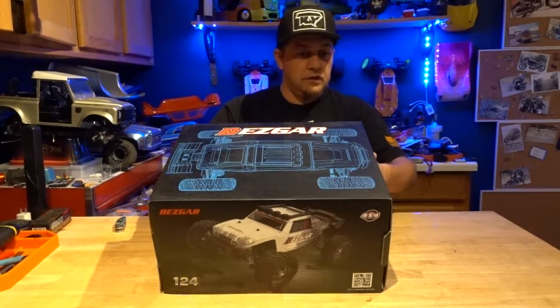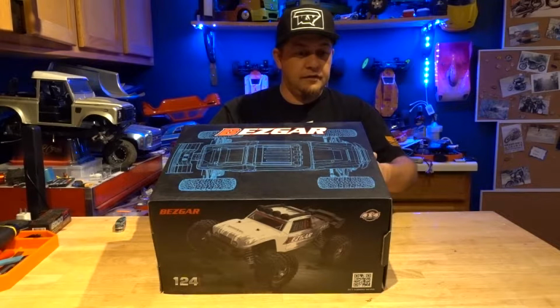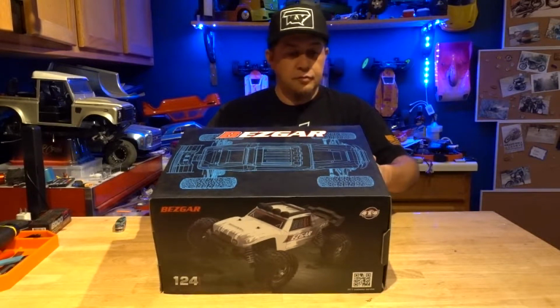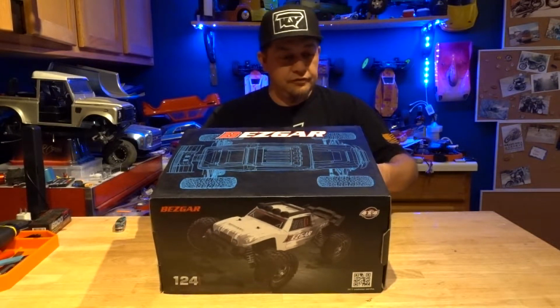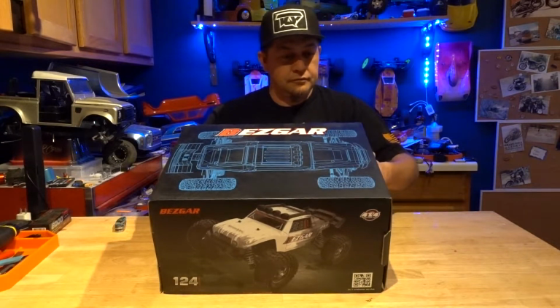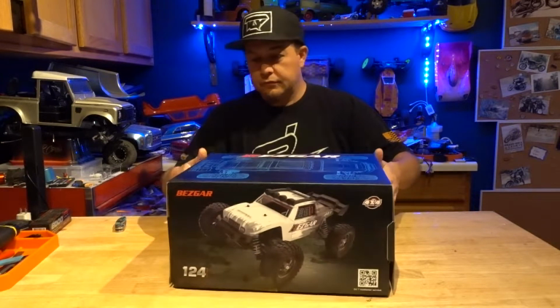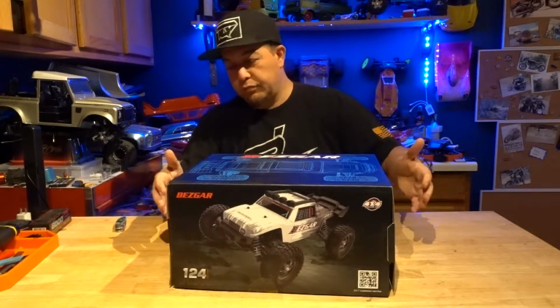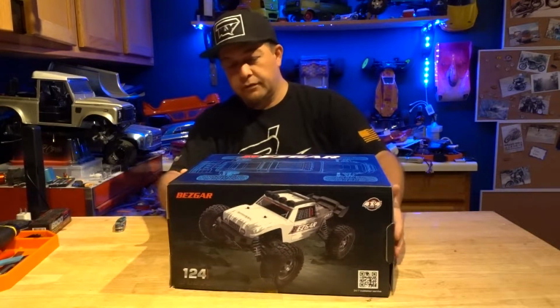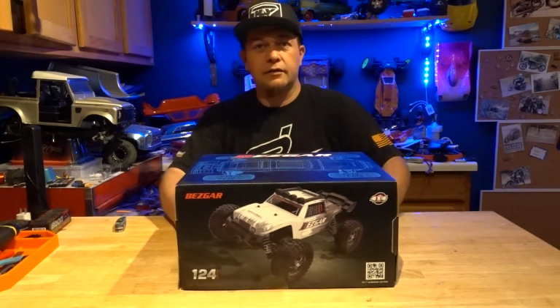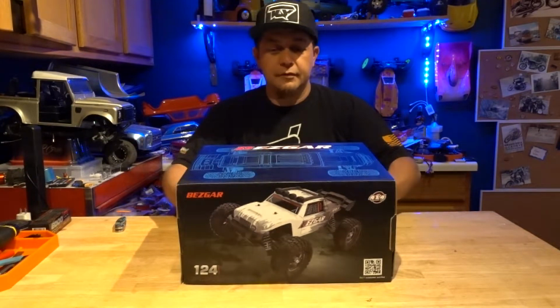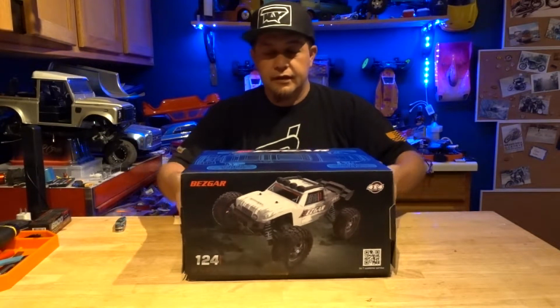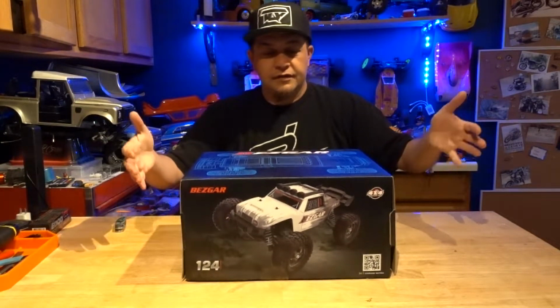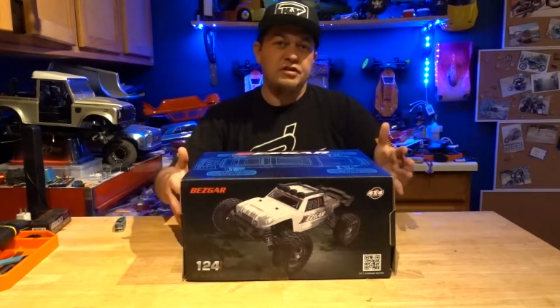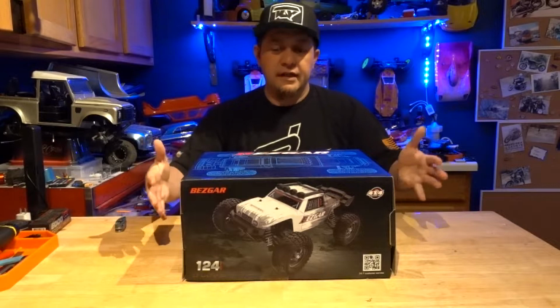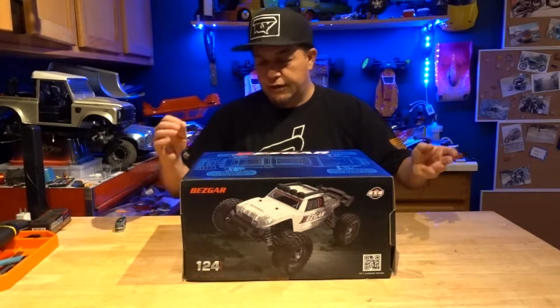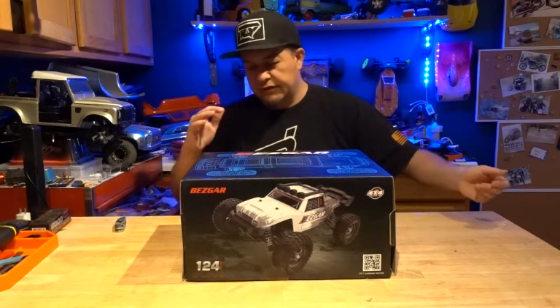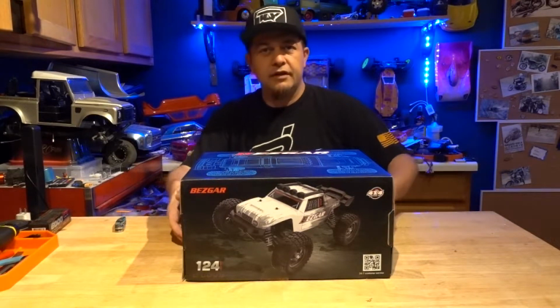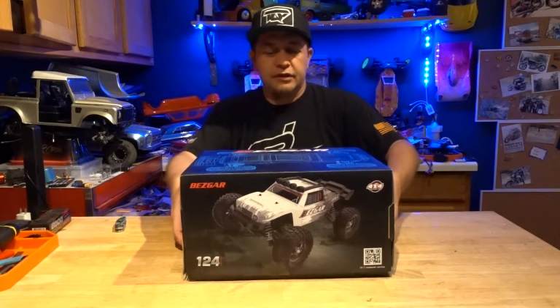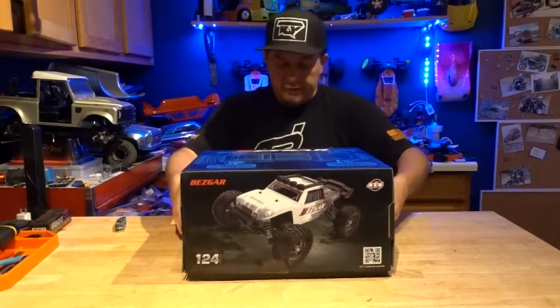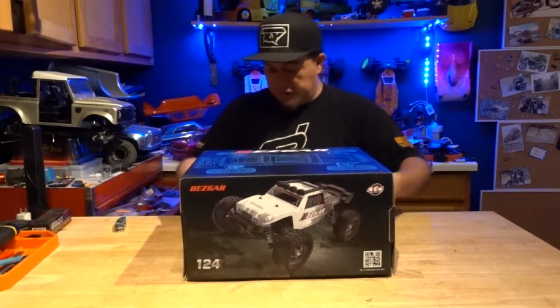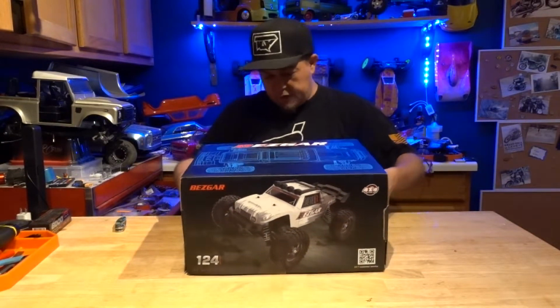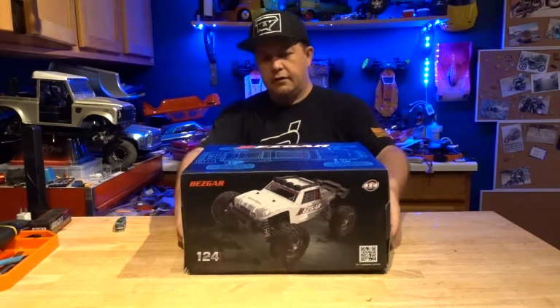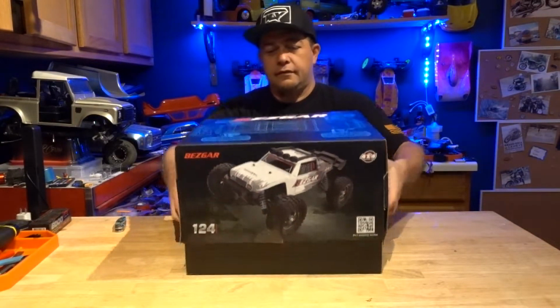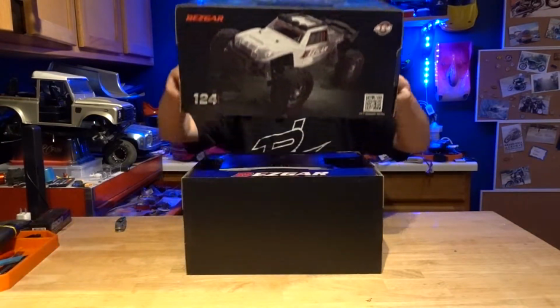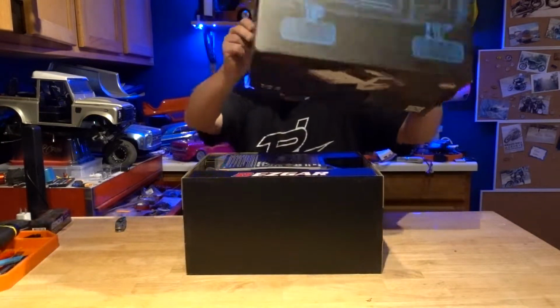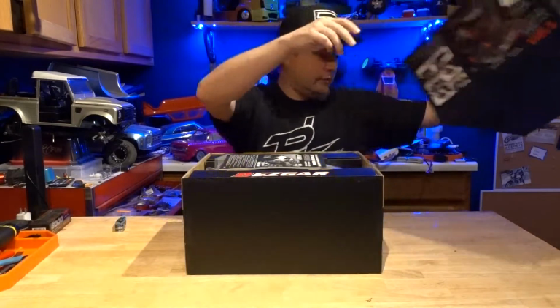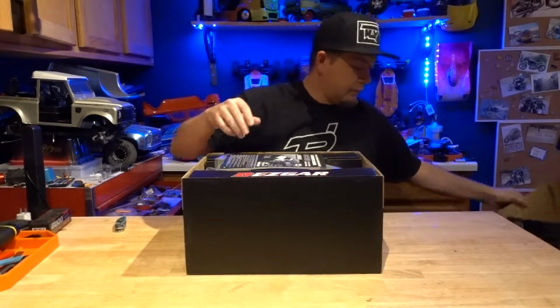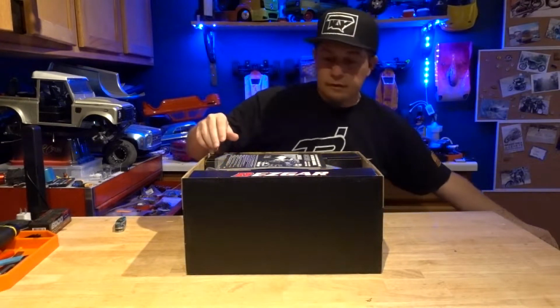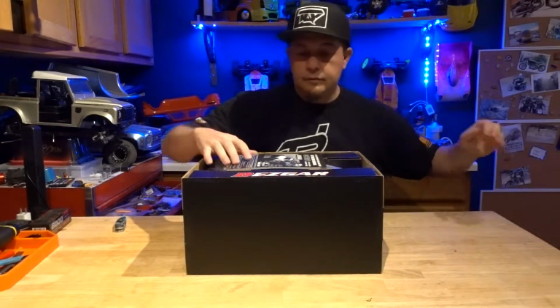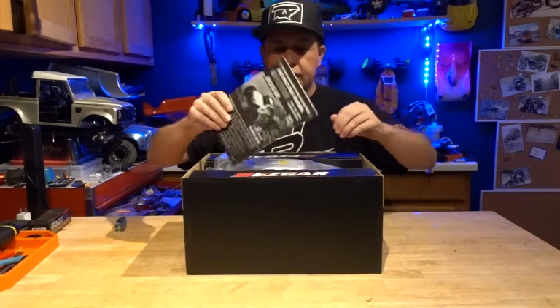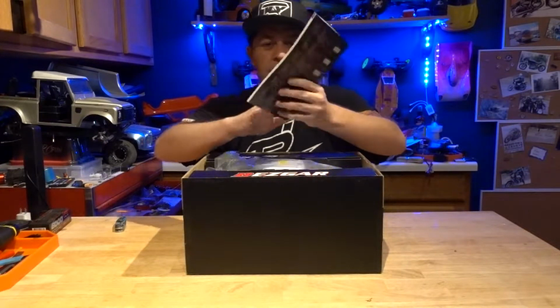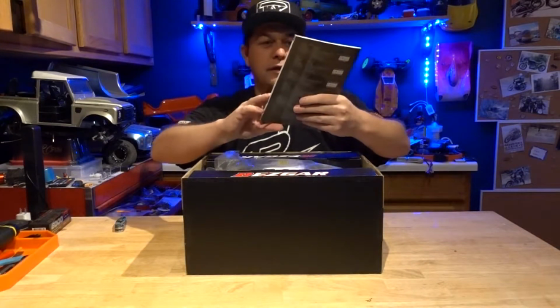Looks like it's splash proof. That's pretty cool — you can get a little crazy with it. It's a brushless kit. There's a little bit you can put together from what I saw. Let's start opening this bad boy up.